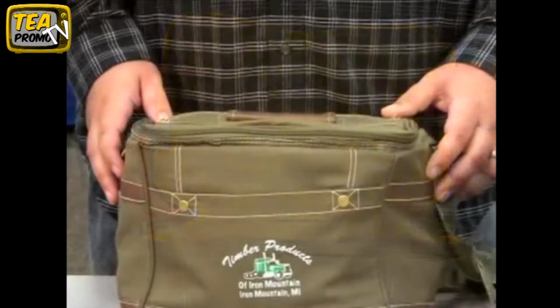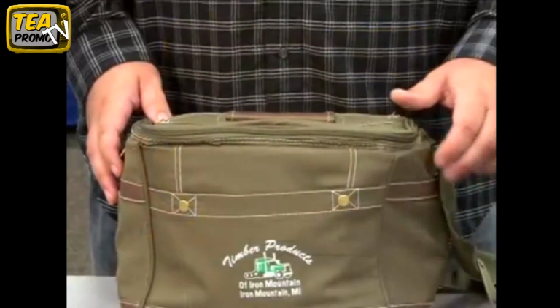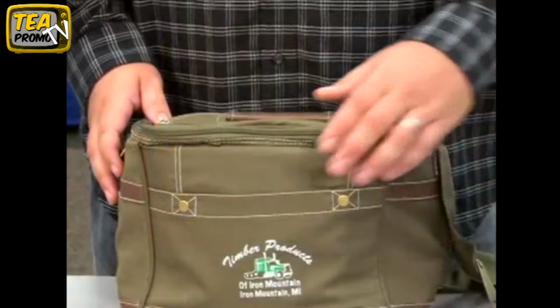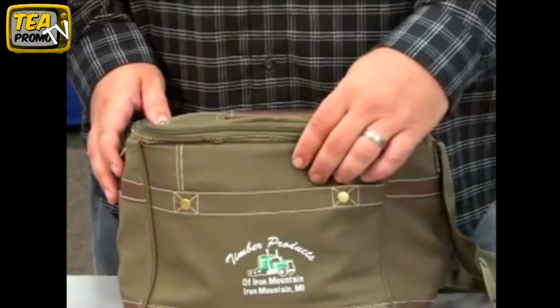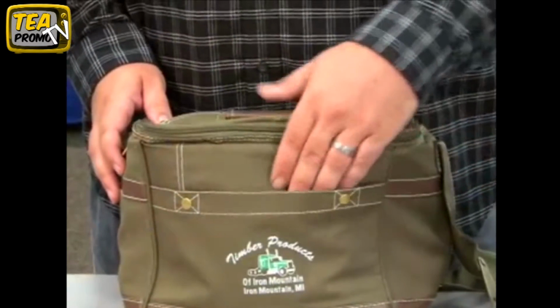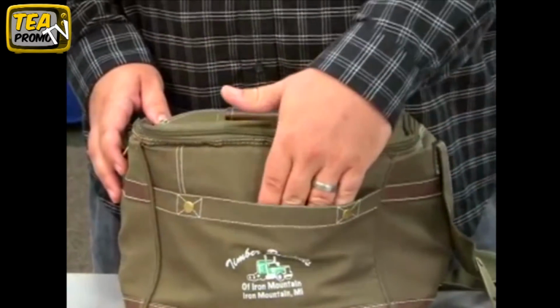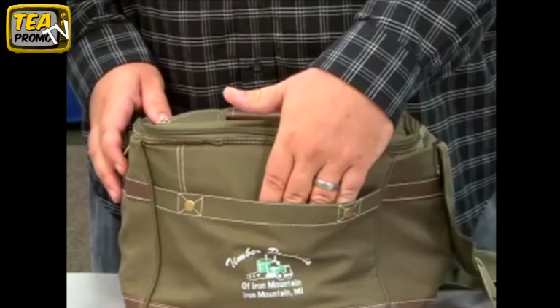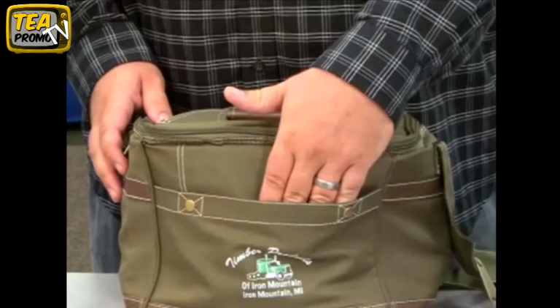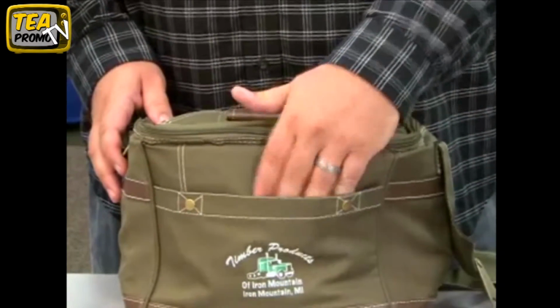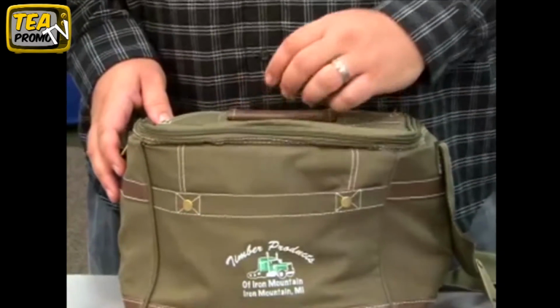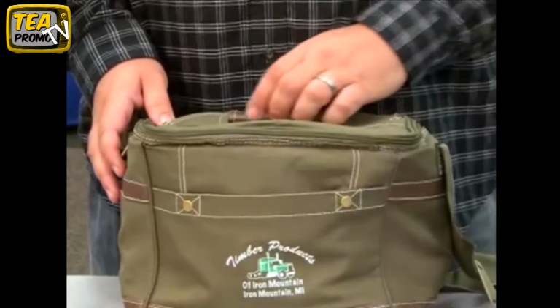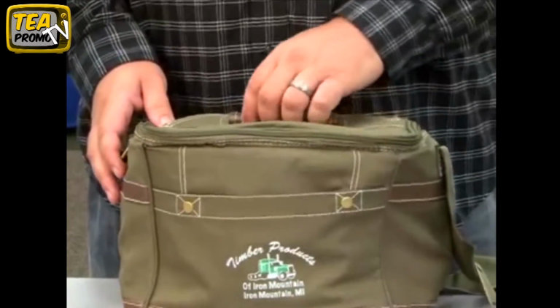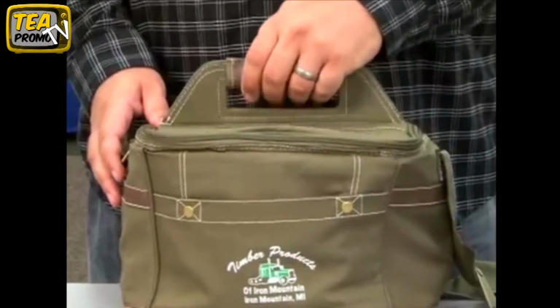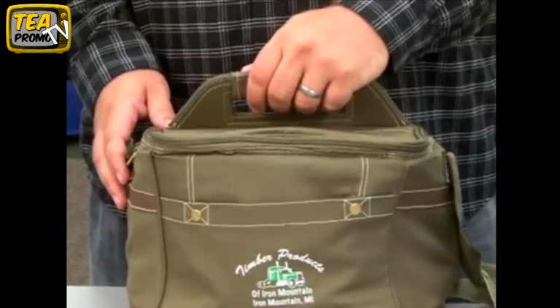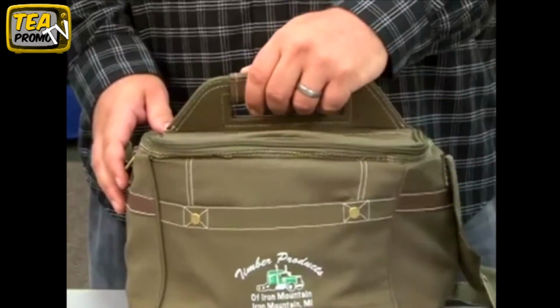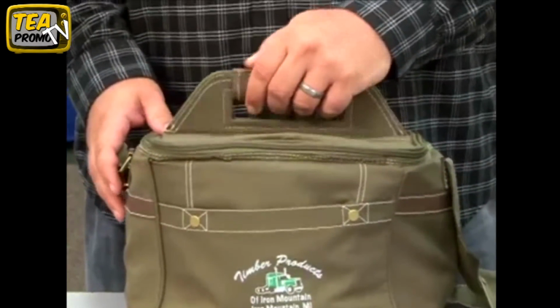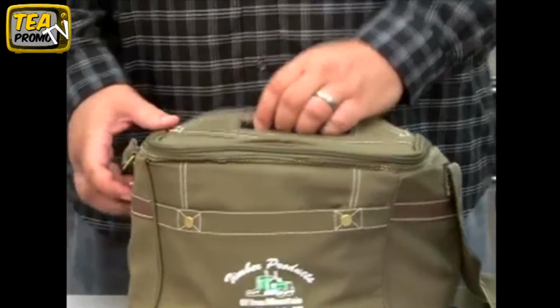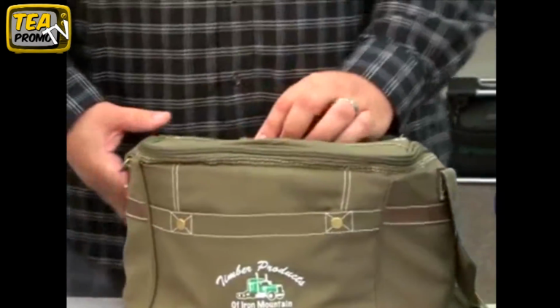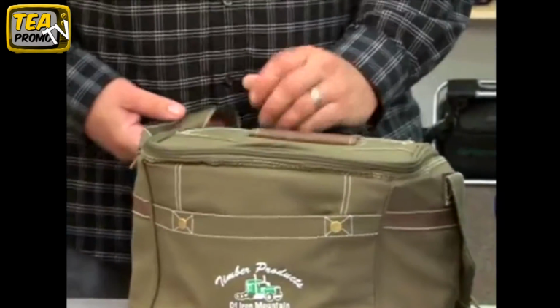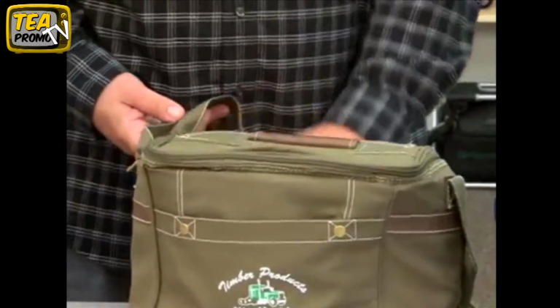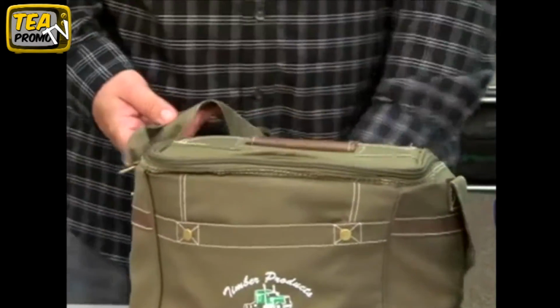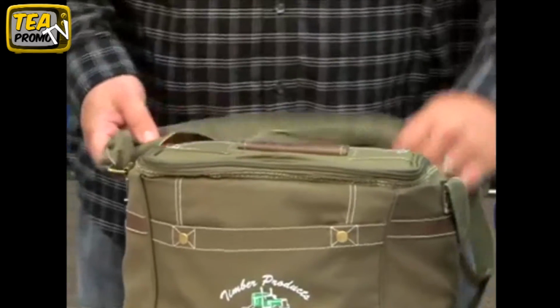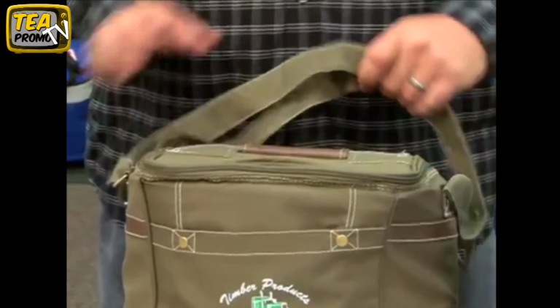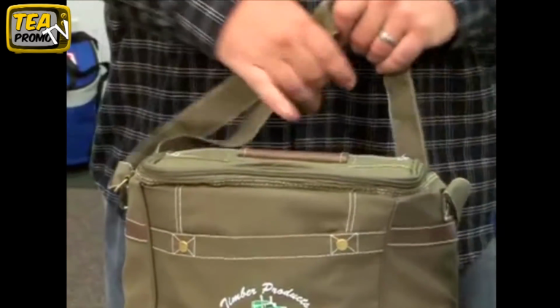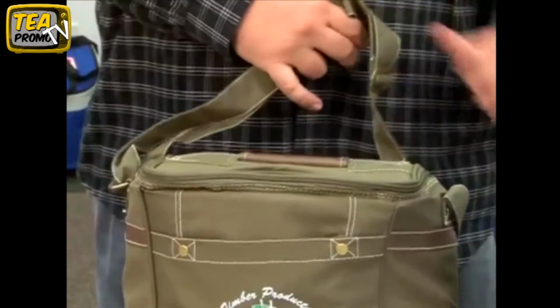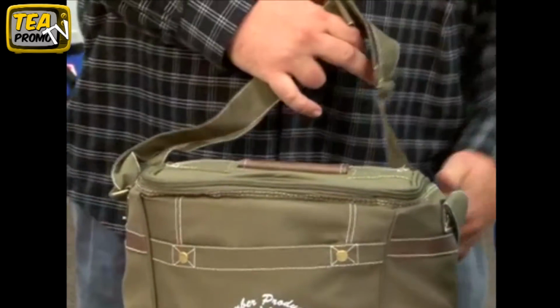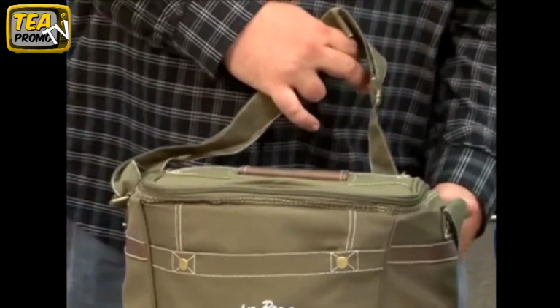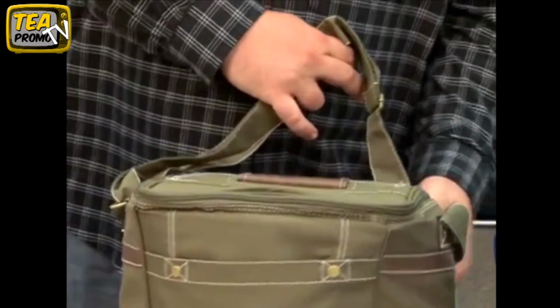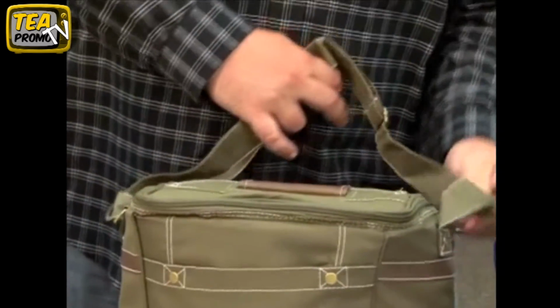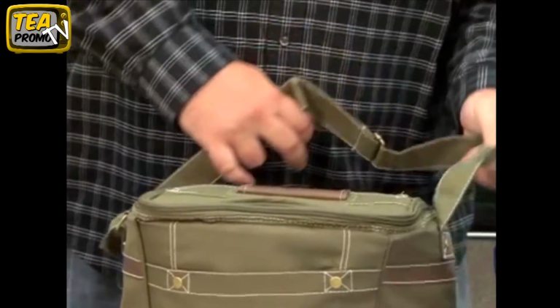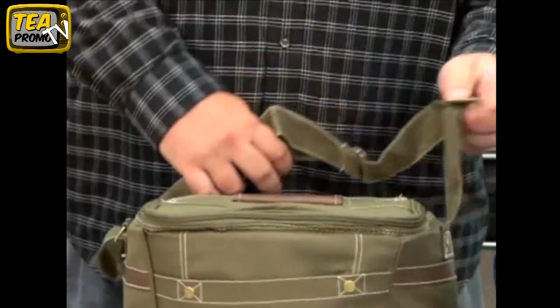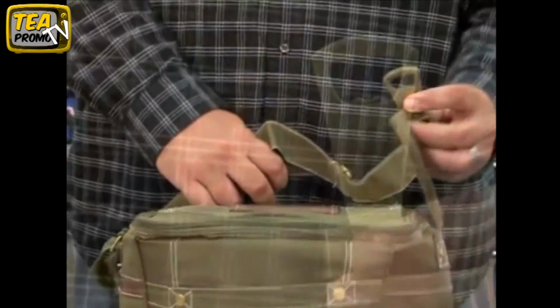Exterior features include a front slash pocket, a top-padded grab handle, adjustable shoulder strap, and an attached bottle opener.